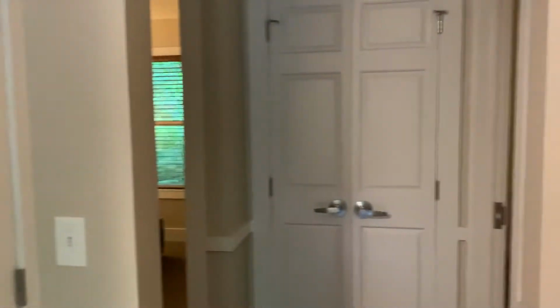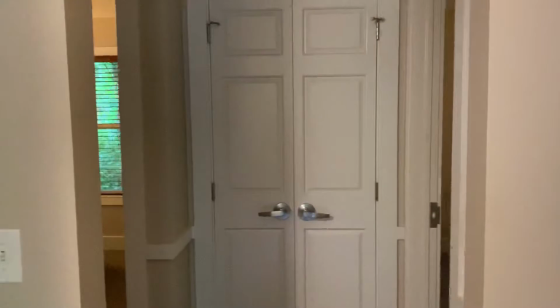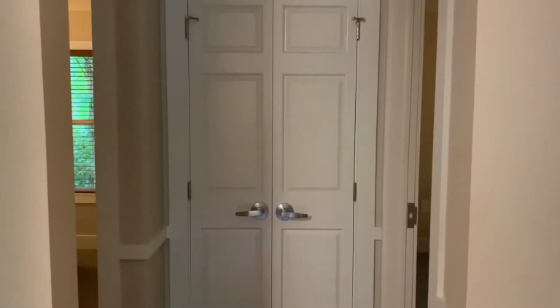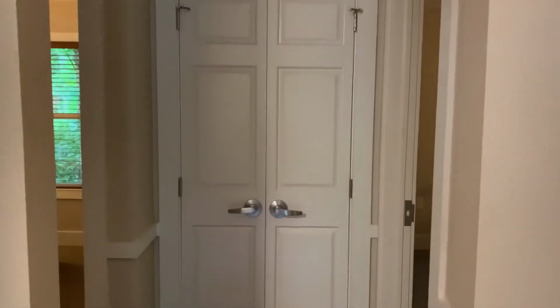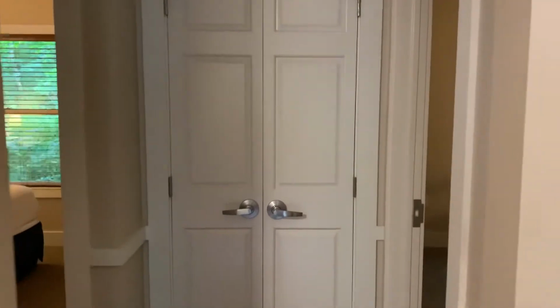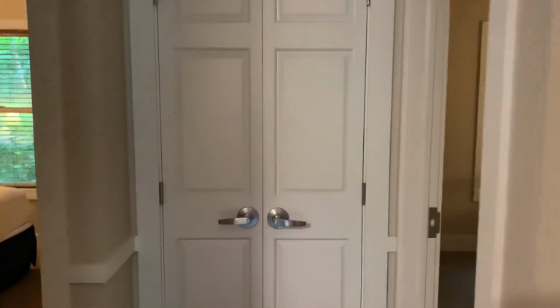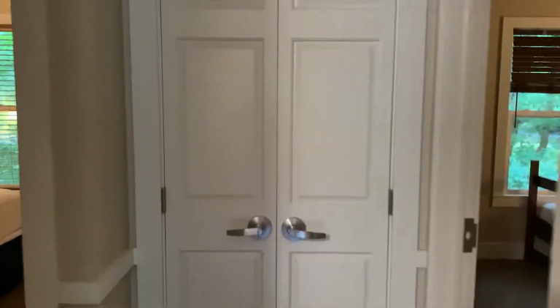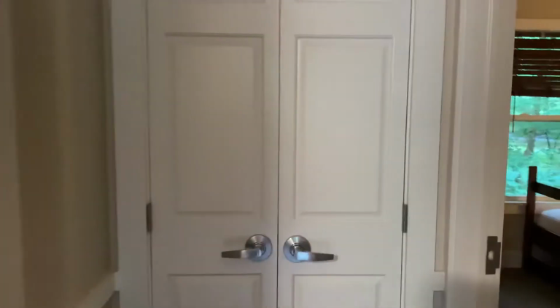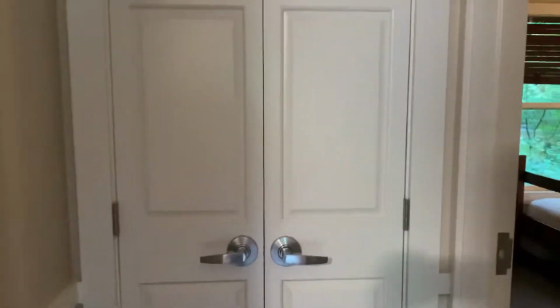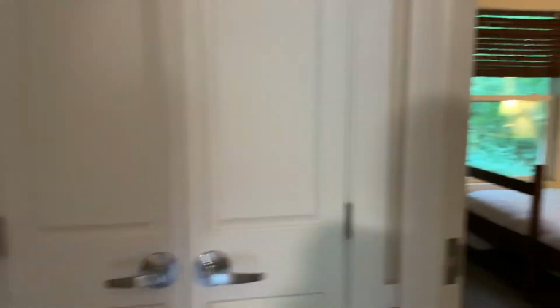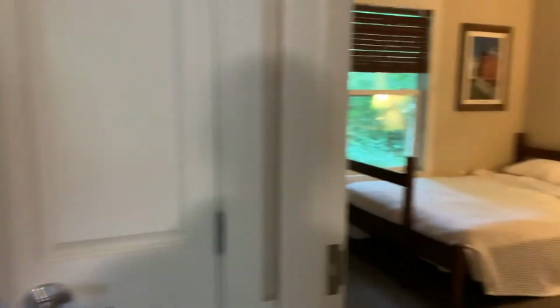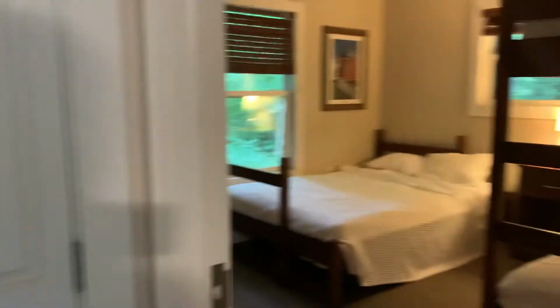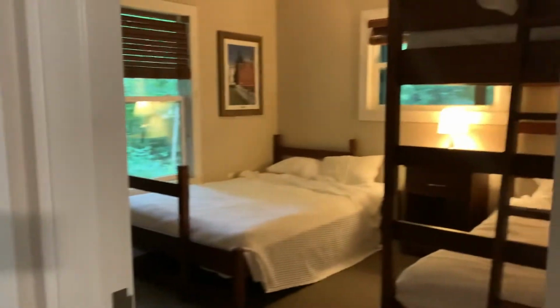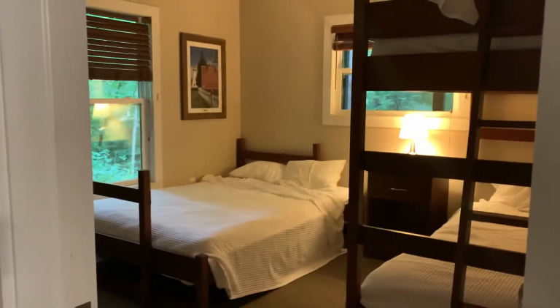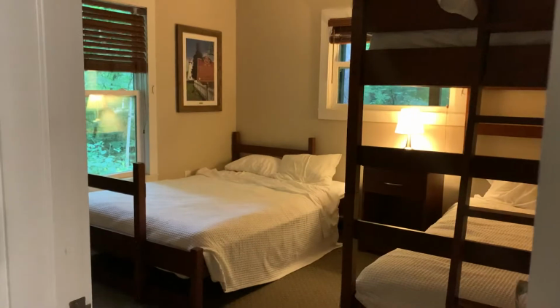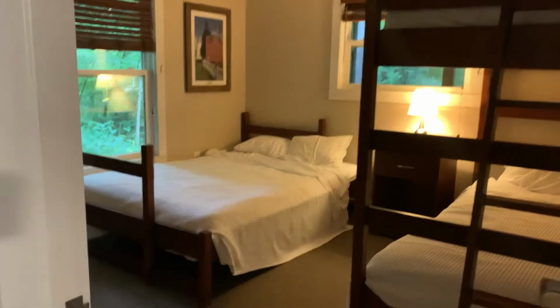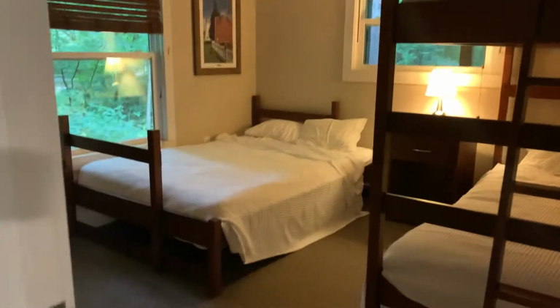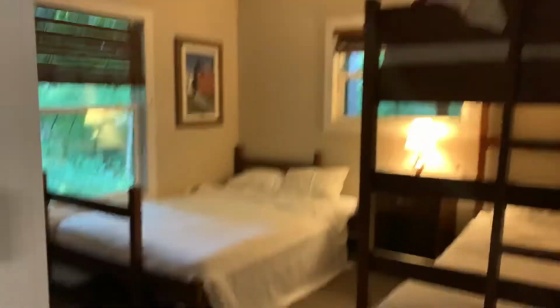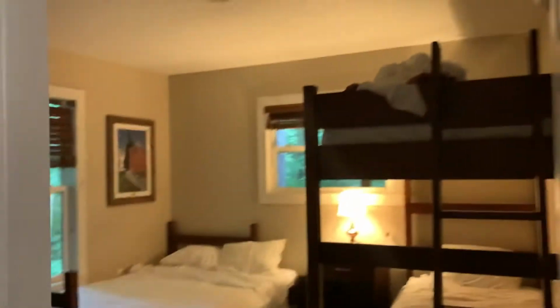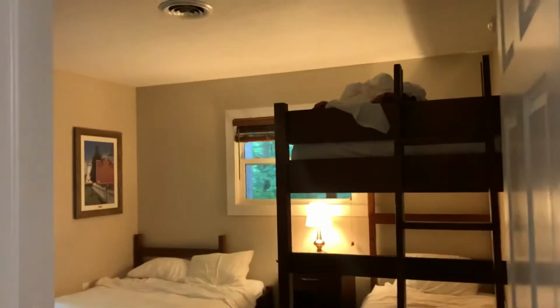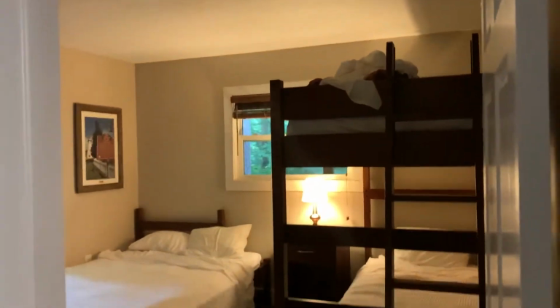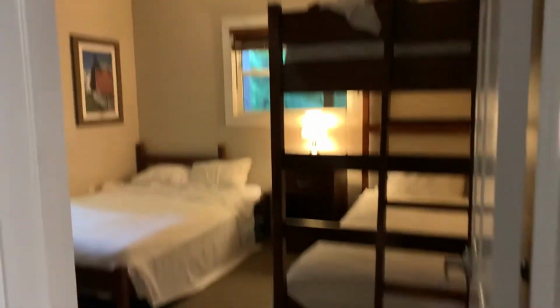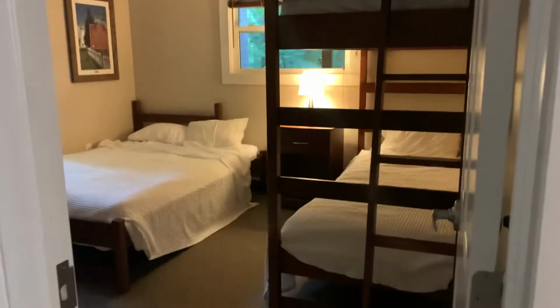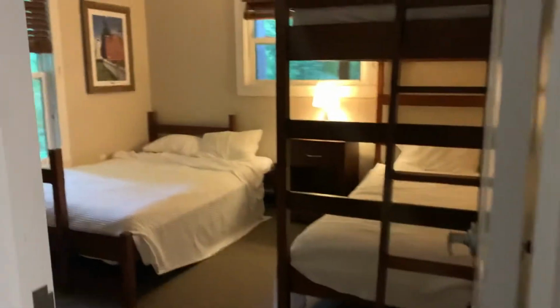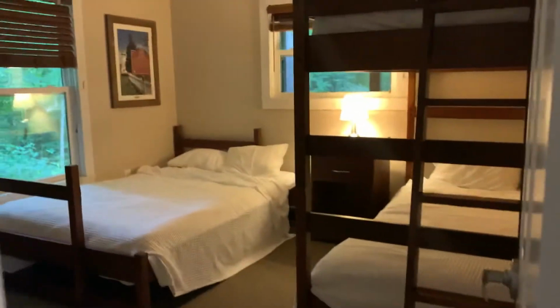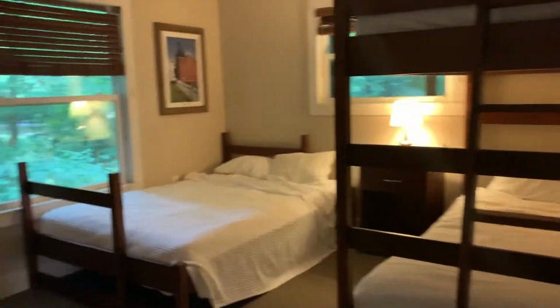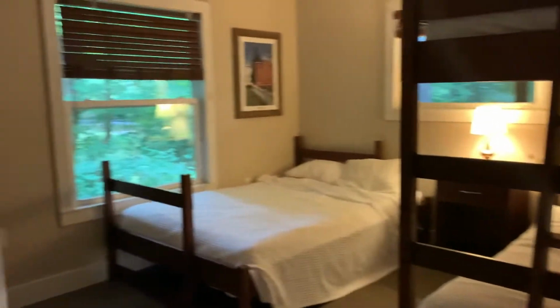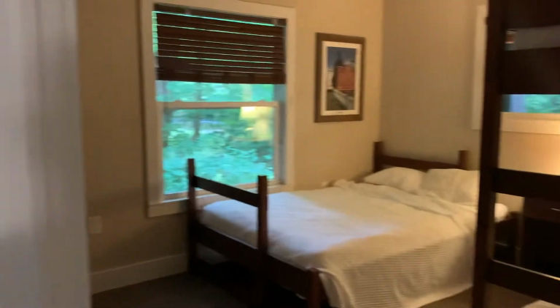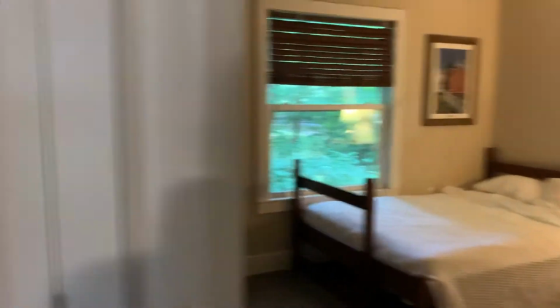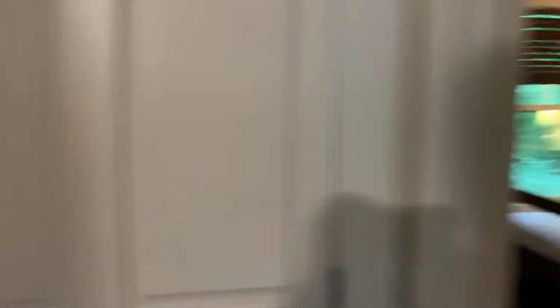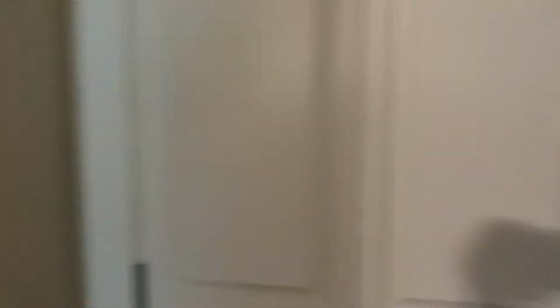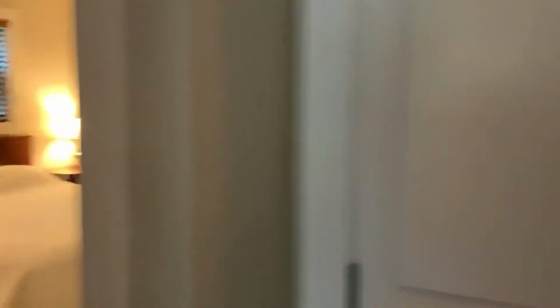This is a center storage area which we use. It has a lot of linens and things in it as well. Kids' bedroom with a double and a bunk top and bottom. It has nice furniture and storage.